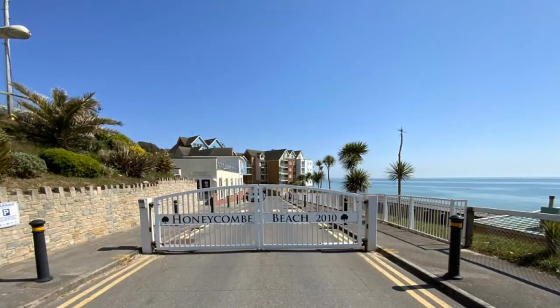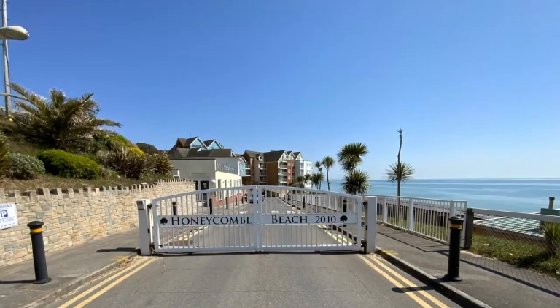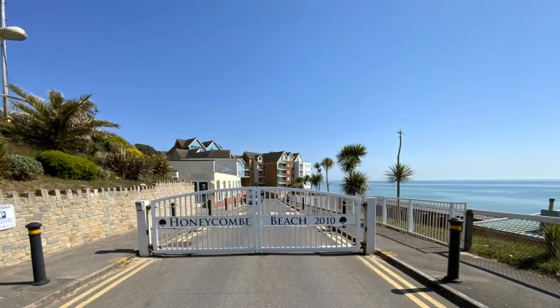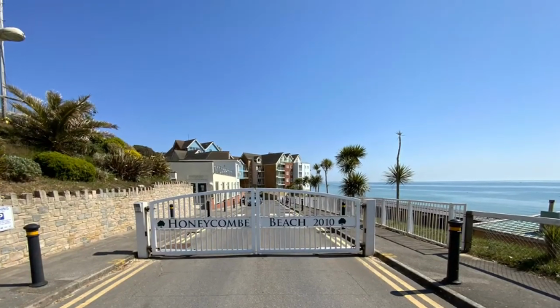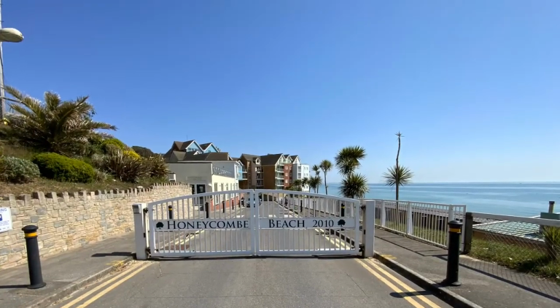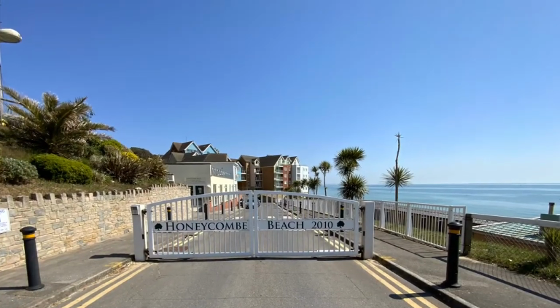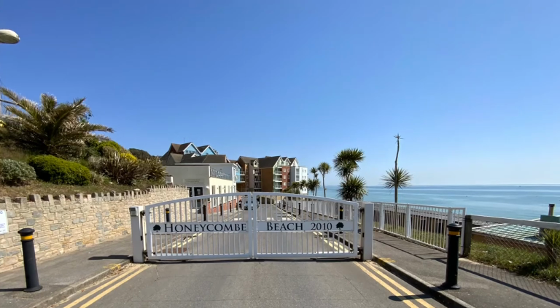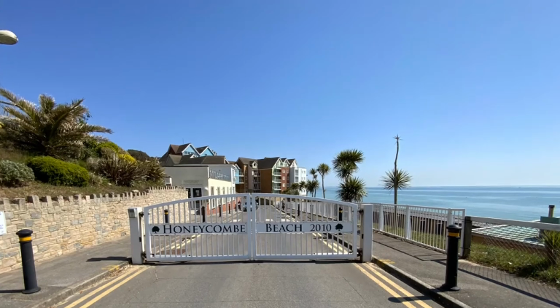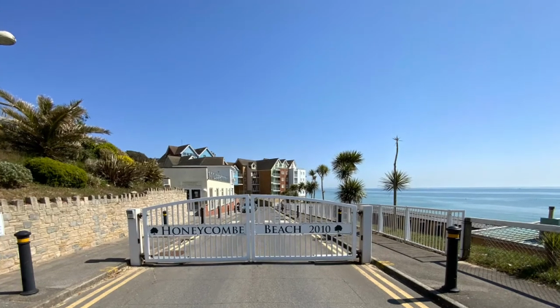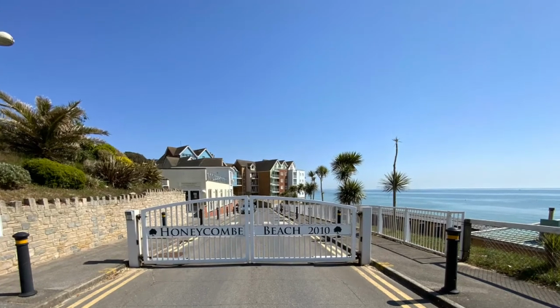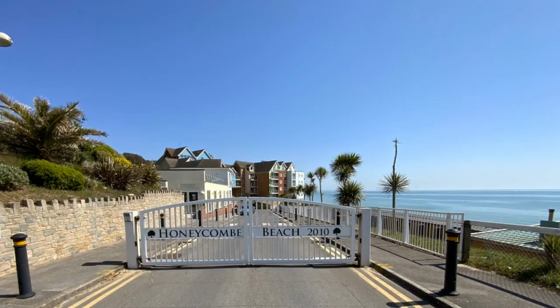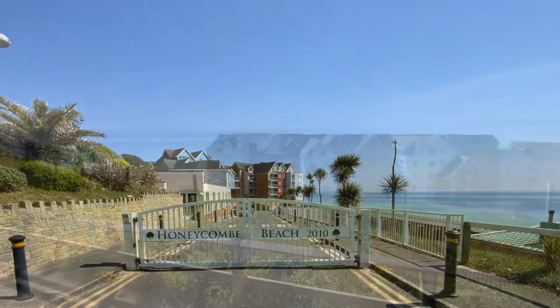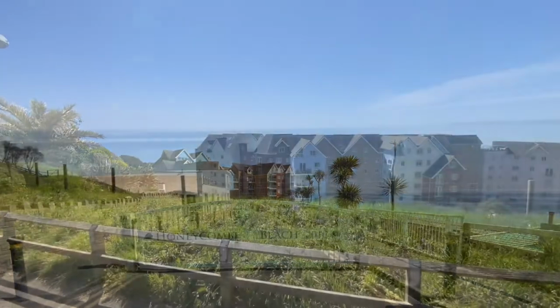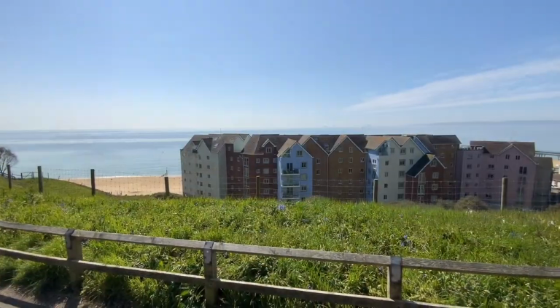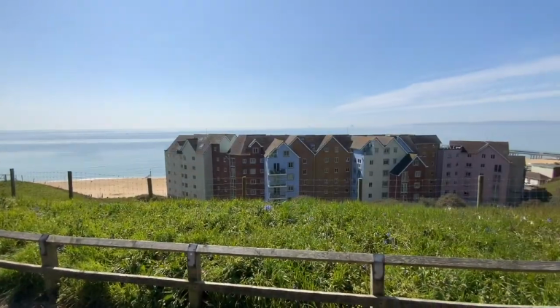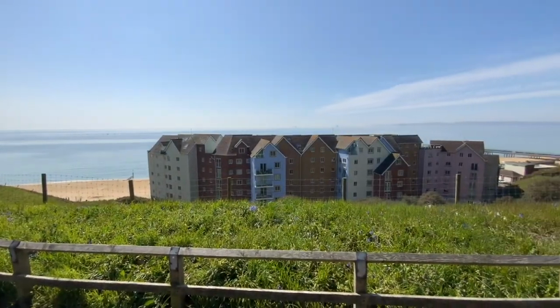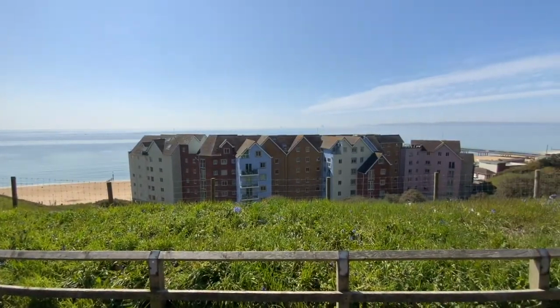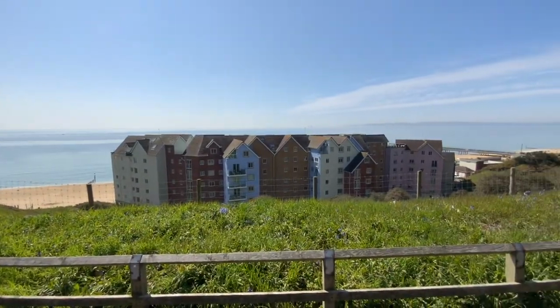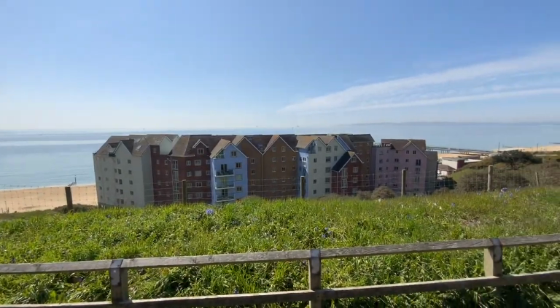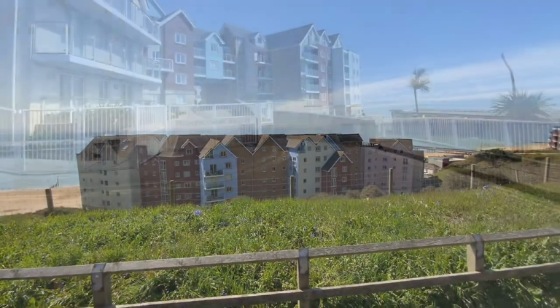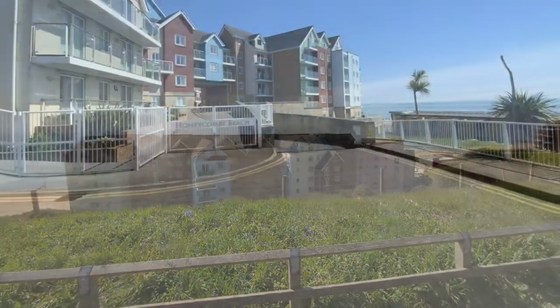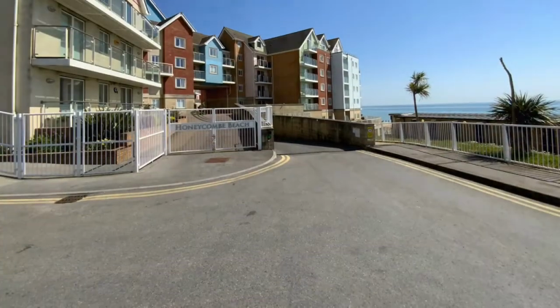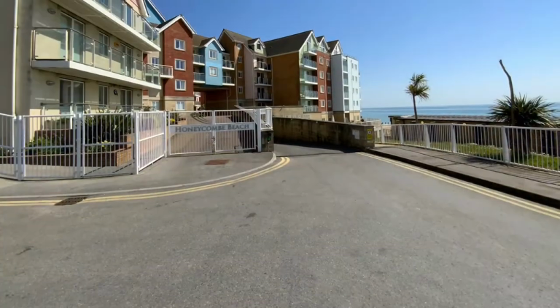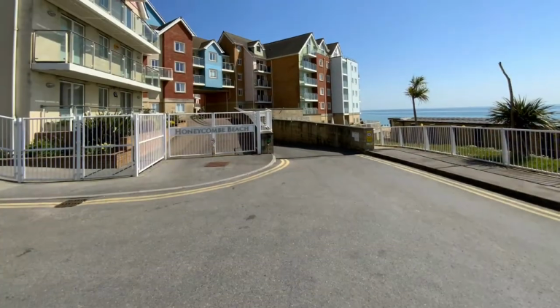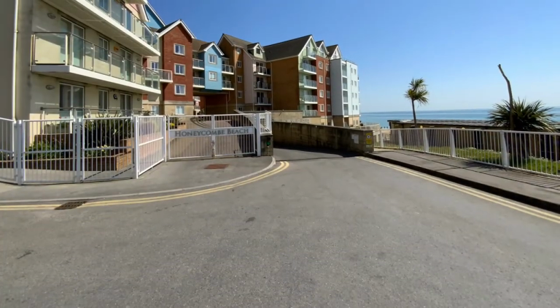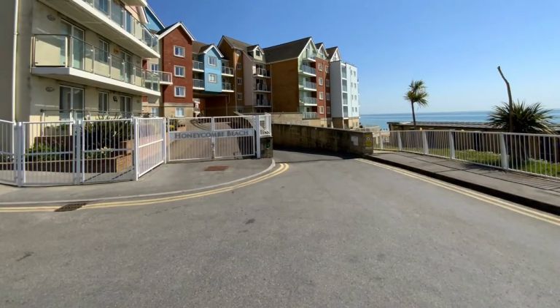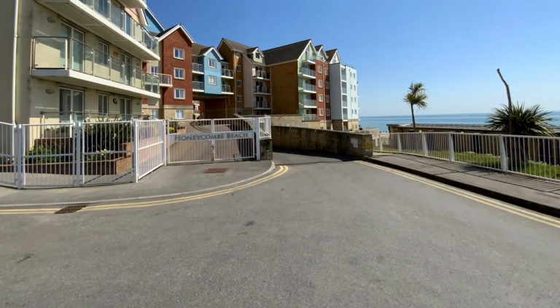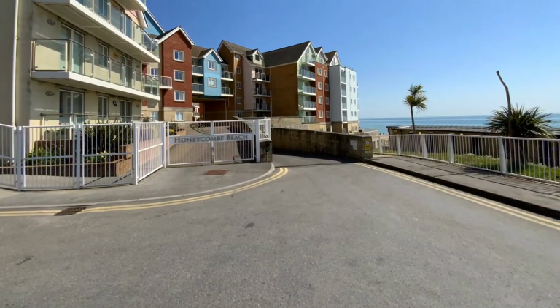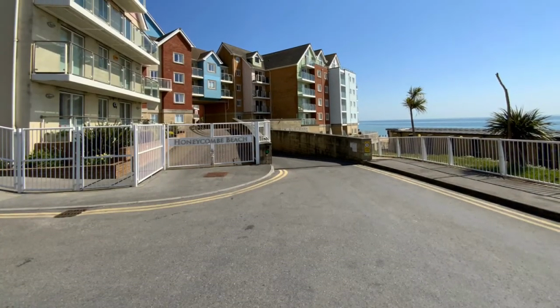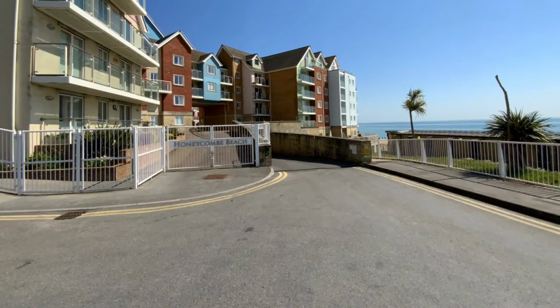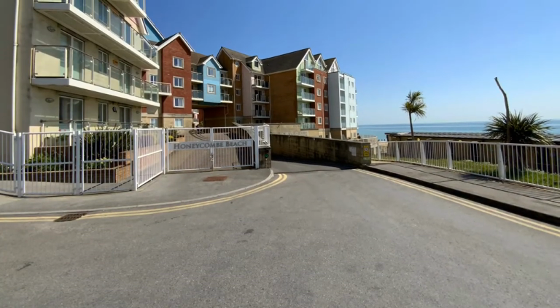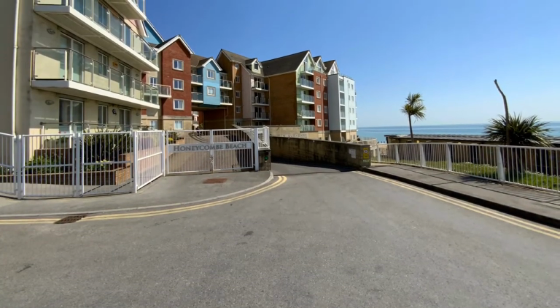Honeycomb Beach was recently constructed in 2010 and benefits from 24-7 concierge service, secure underground parking, immaculately kept communal areas, and a fully equipped residents' gym.